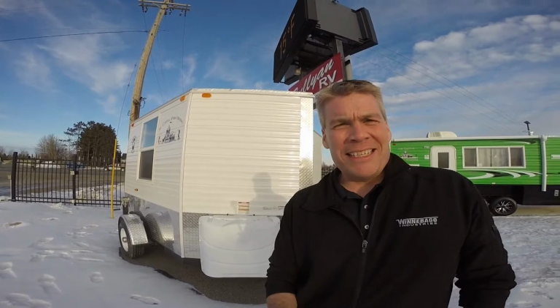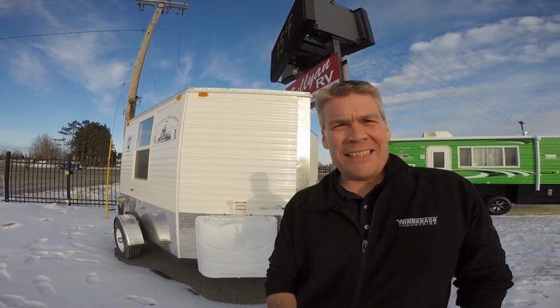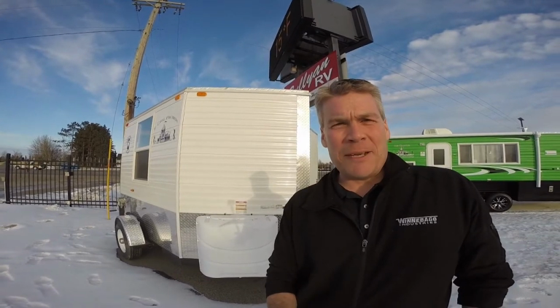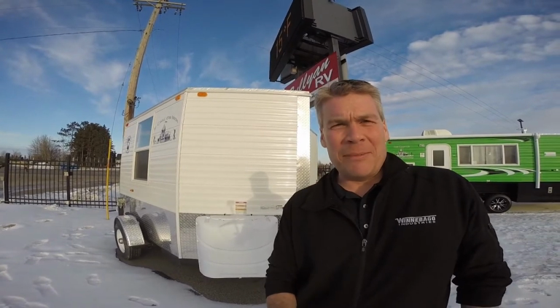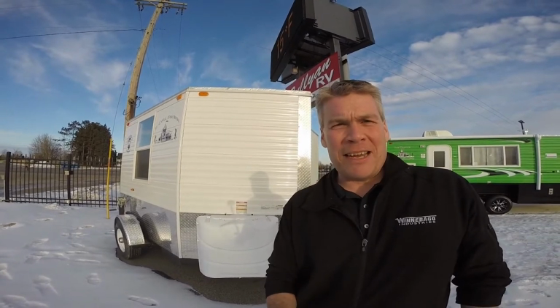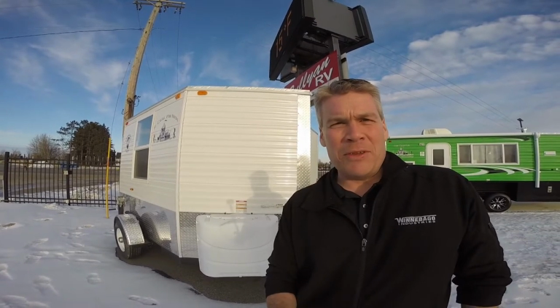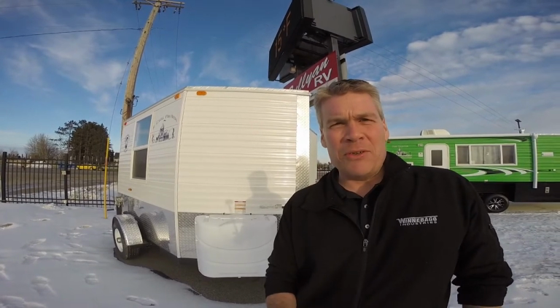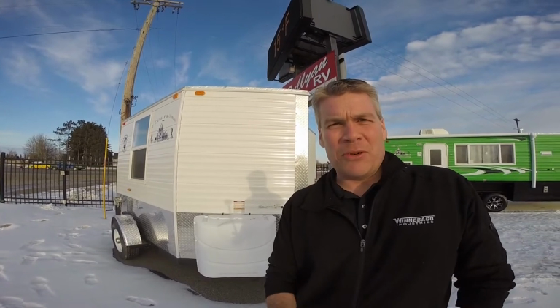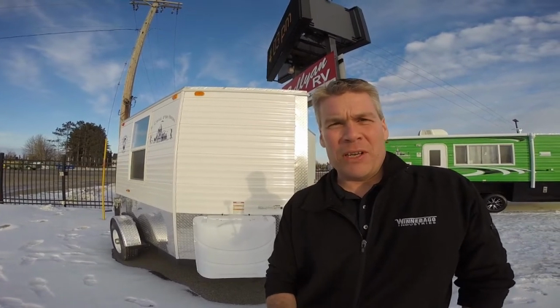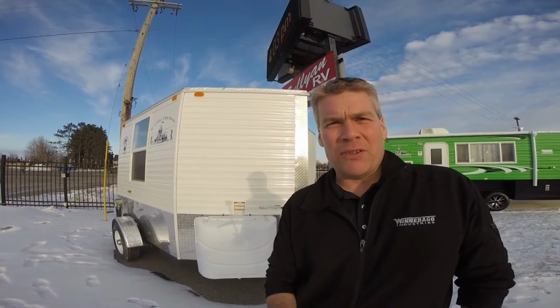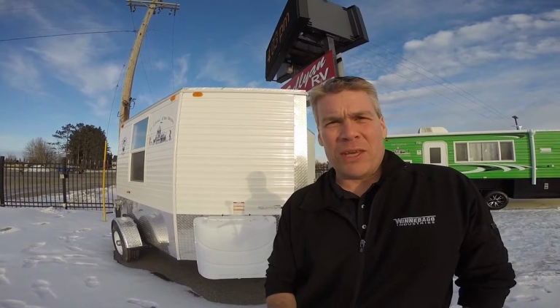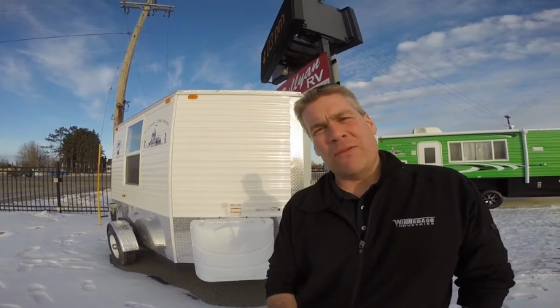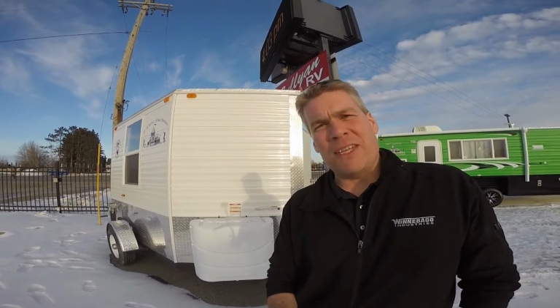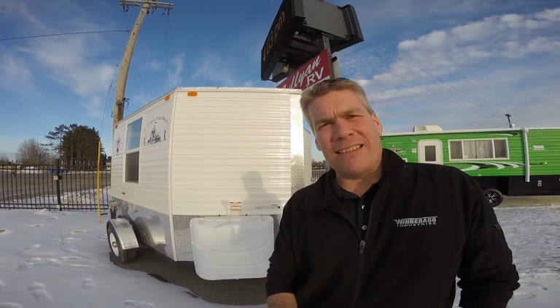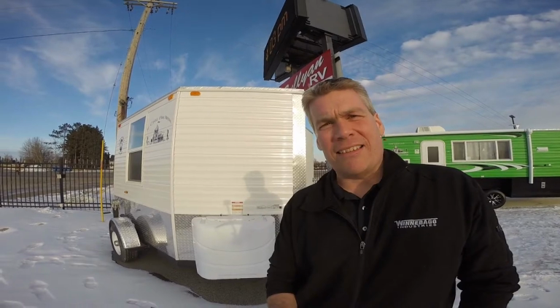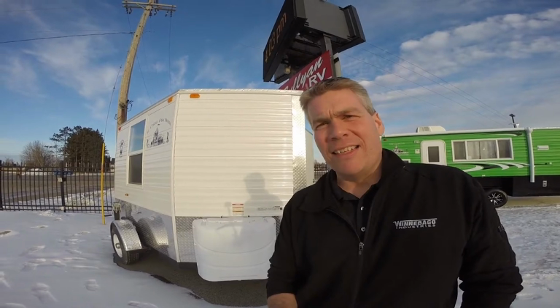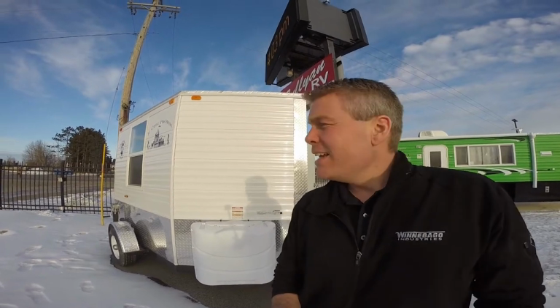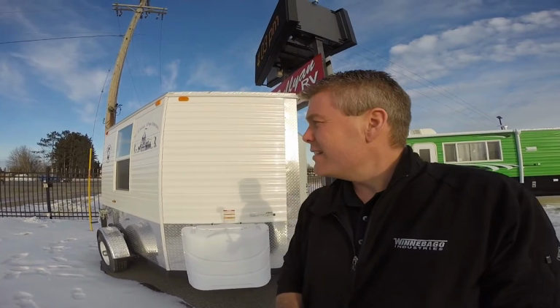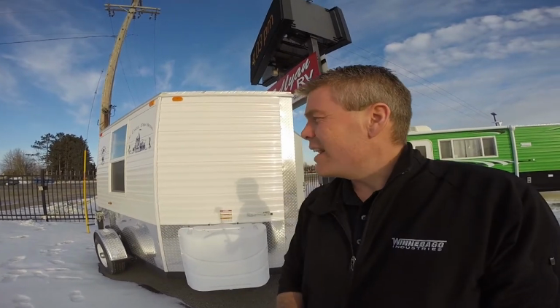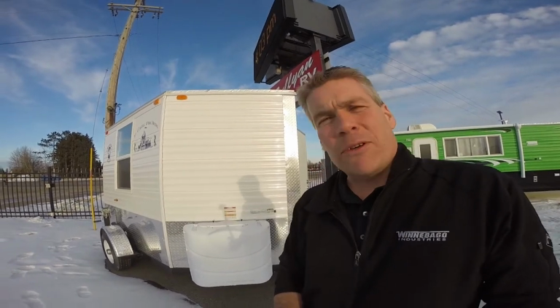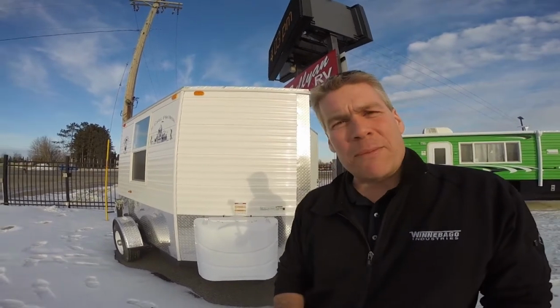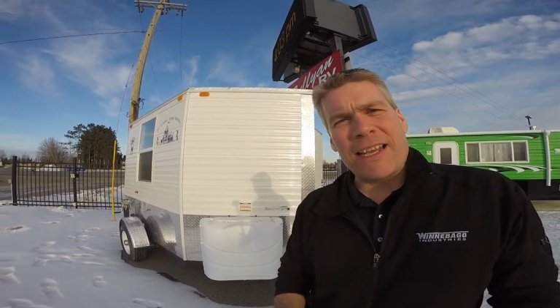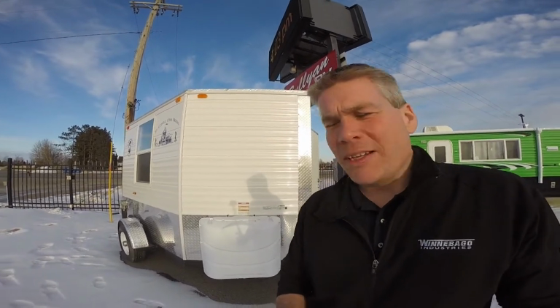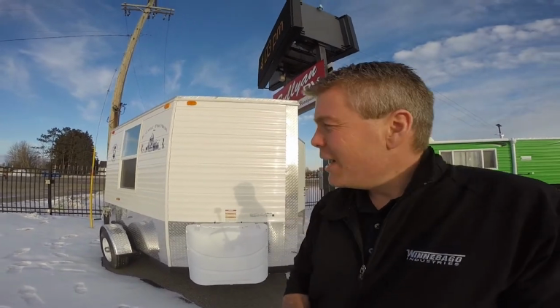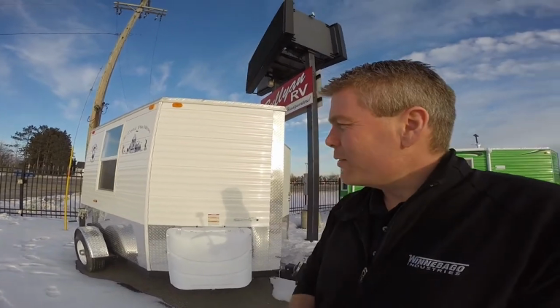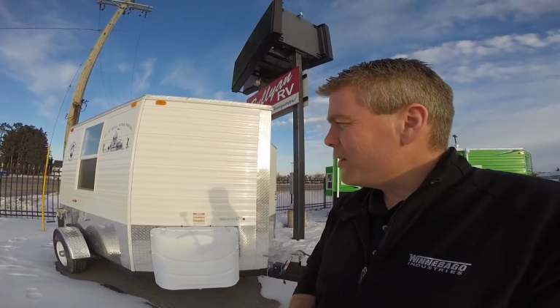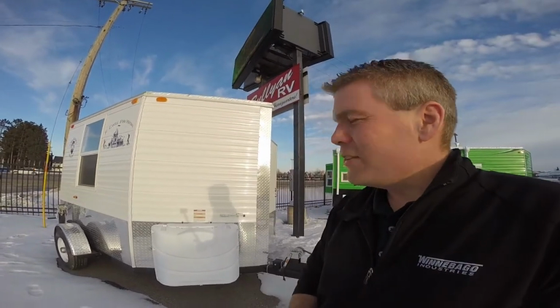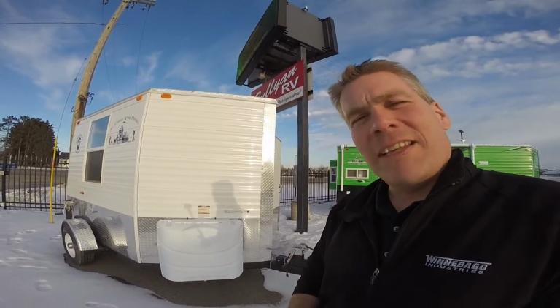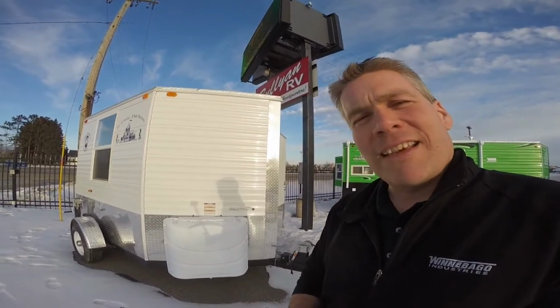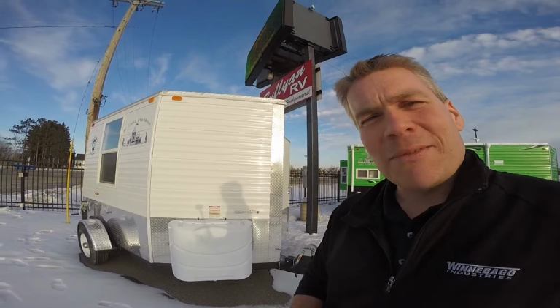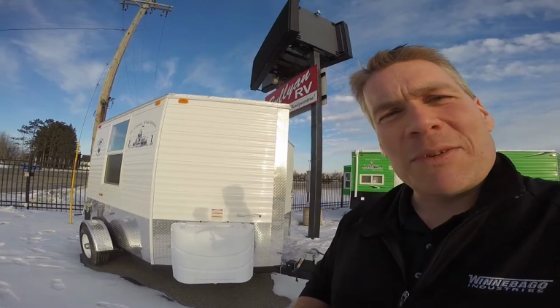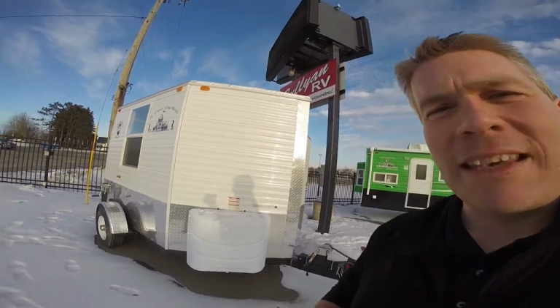Today I'd like to spend a little bit of time with you and do a short video of our 2015 Ice Castle. This is an eight-foot Grandpa's Hideout. I'll walk around the outside, show you the inside, and see what you think.